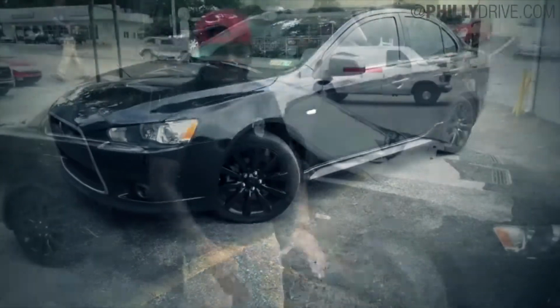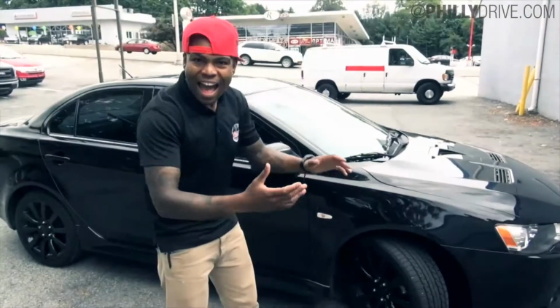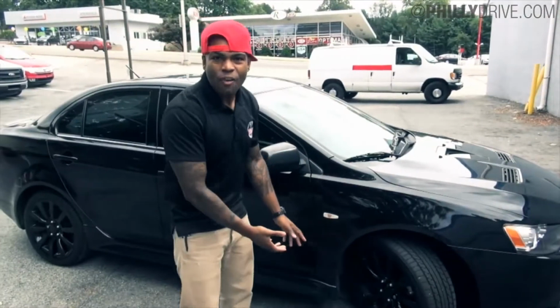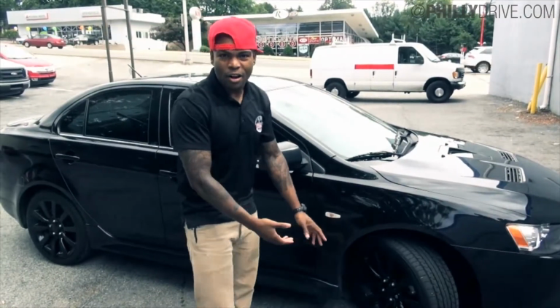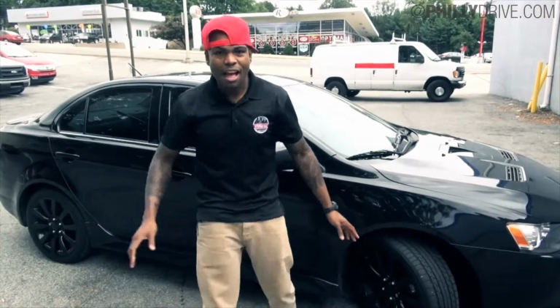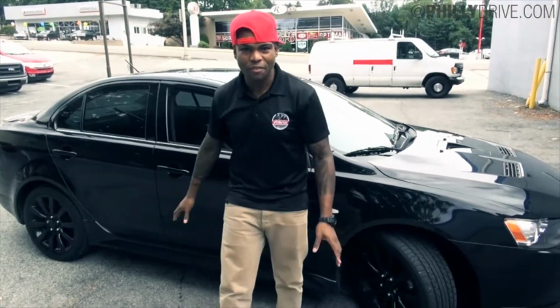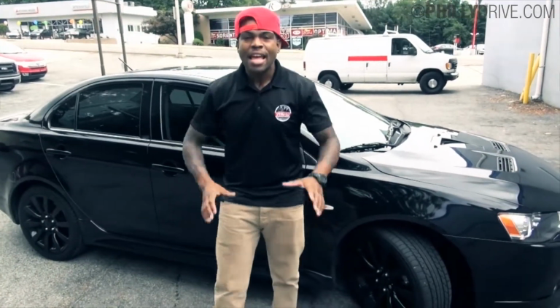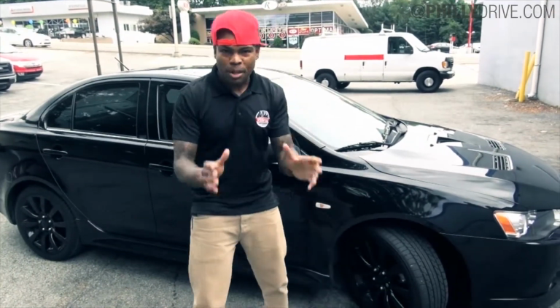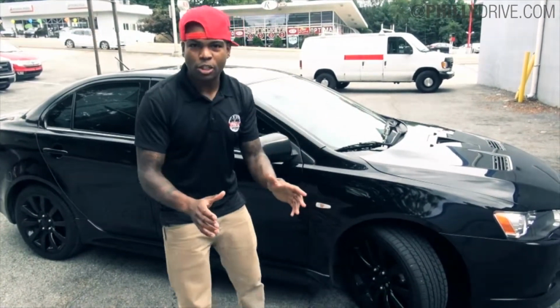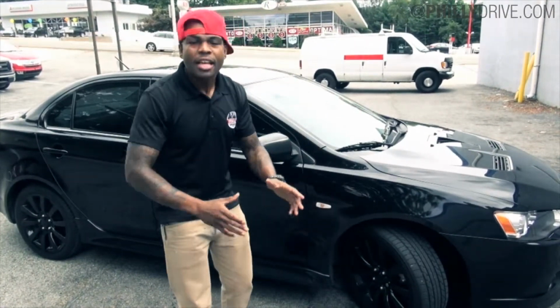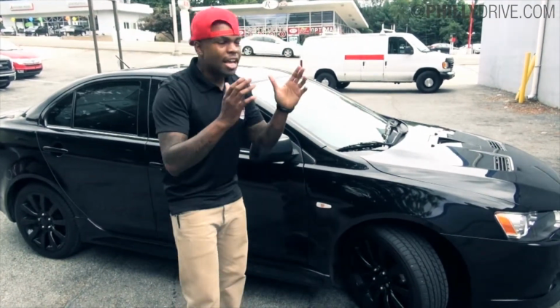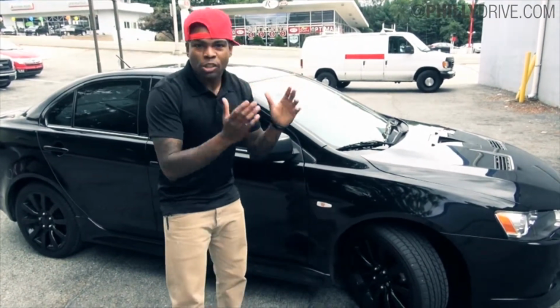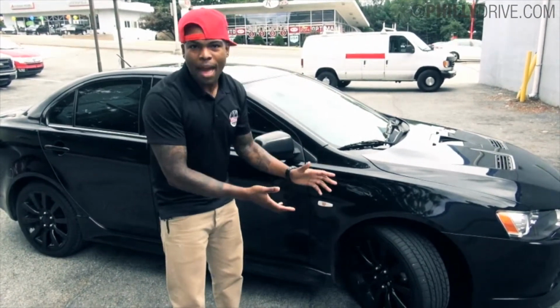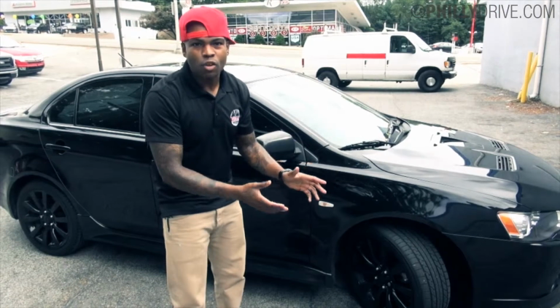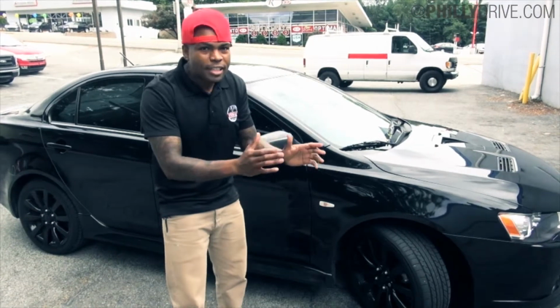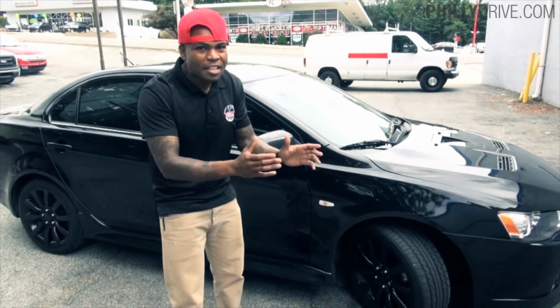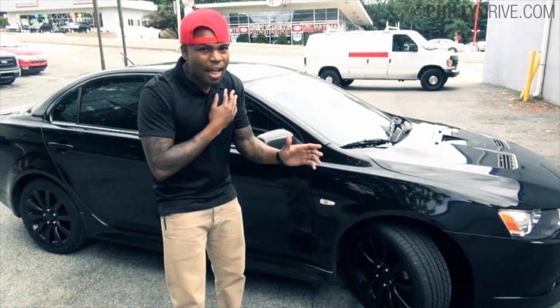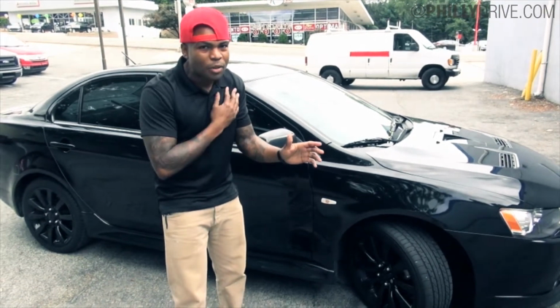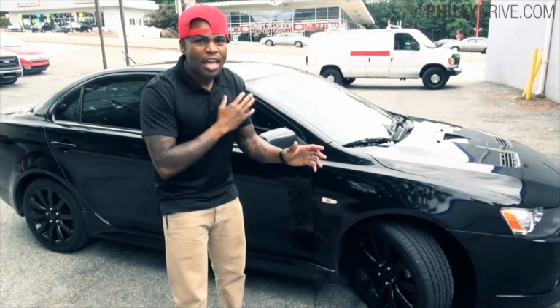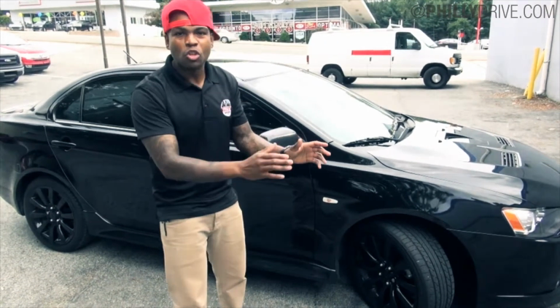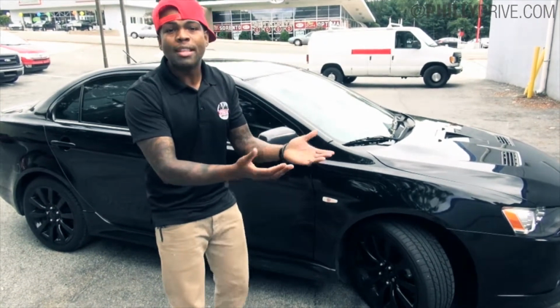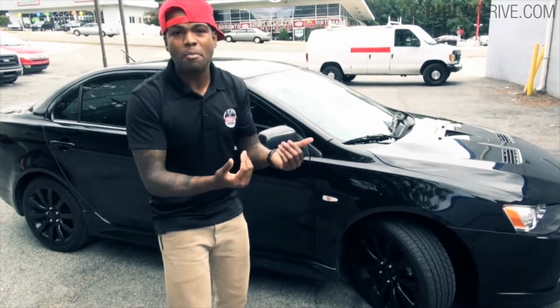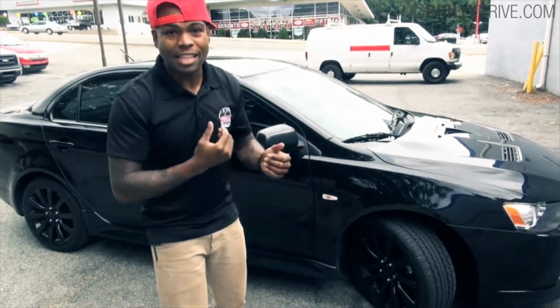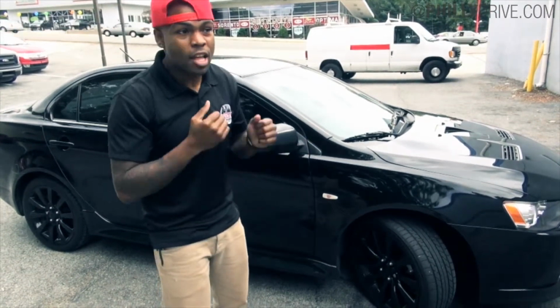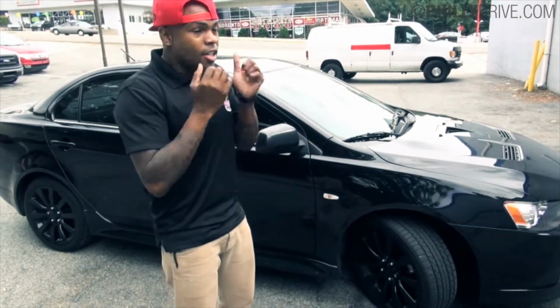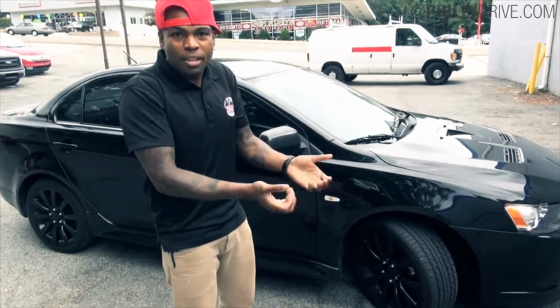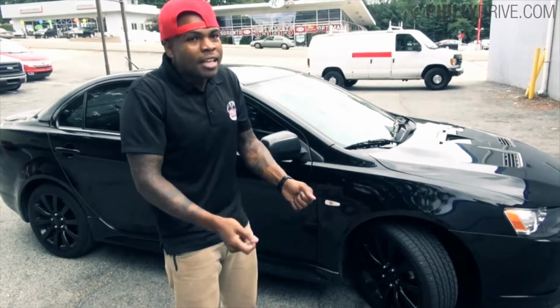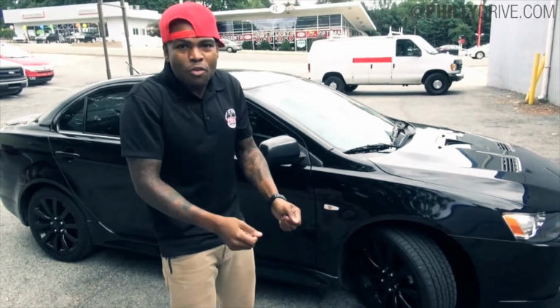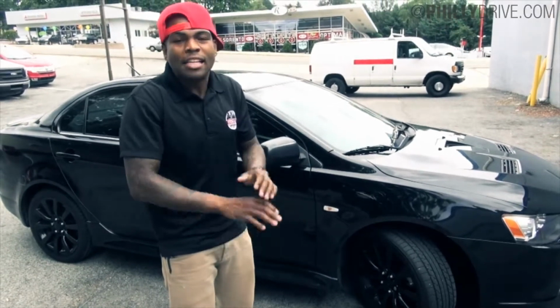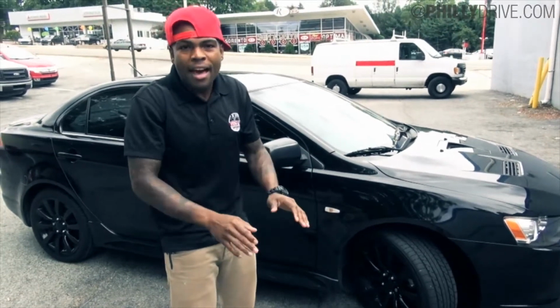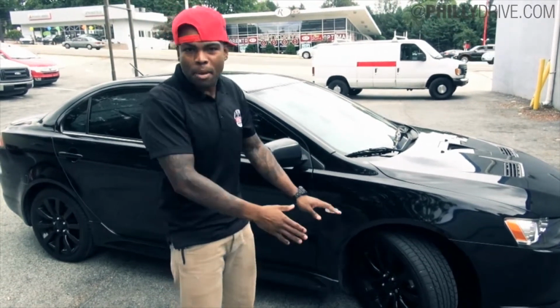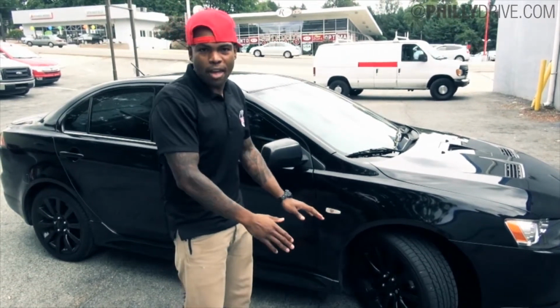So, I have a Ralliart, 2011 — it's a special edition one, it's the Tonn package. Rarely seen, but I got one. It was a used one that came in, I saw it, scooped it up, hit it real quick — it's mine, it's my baby.